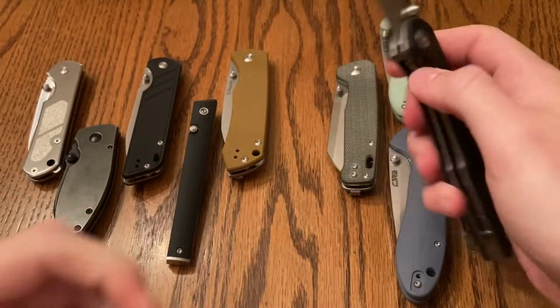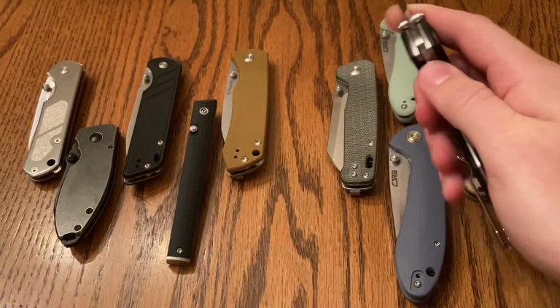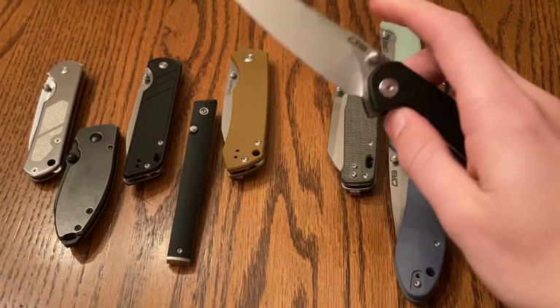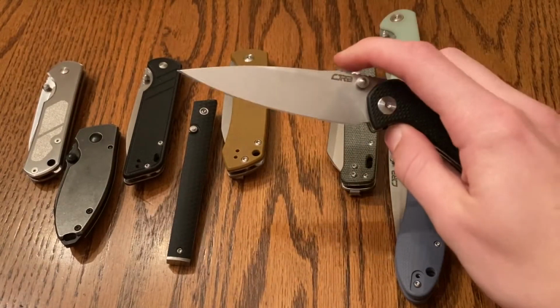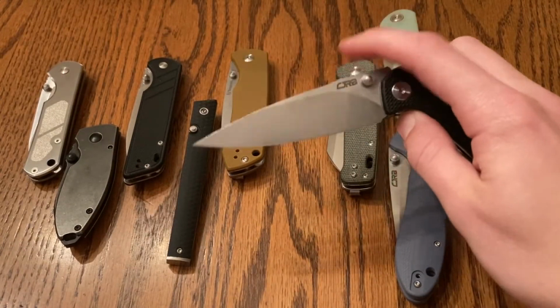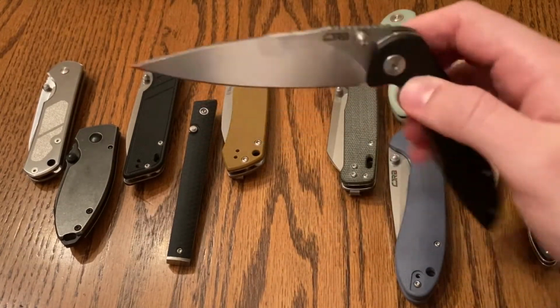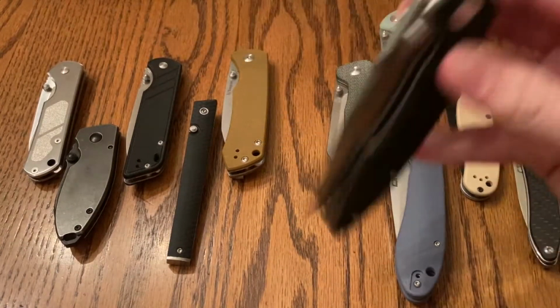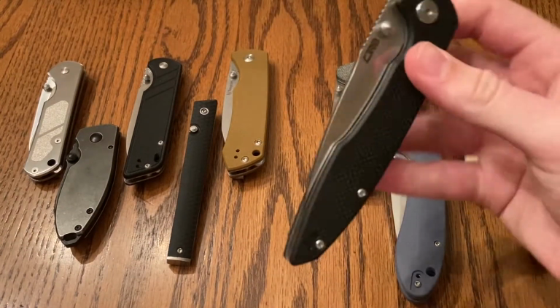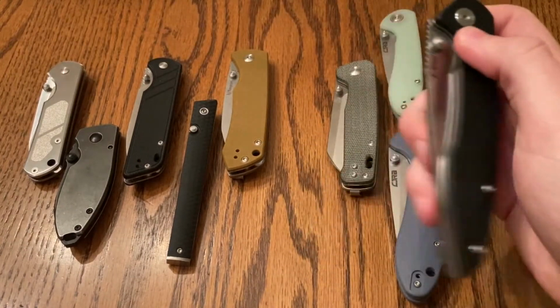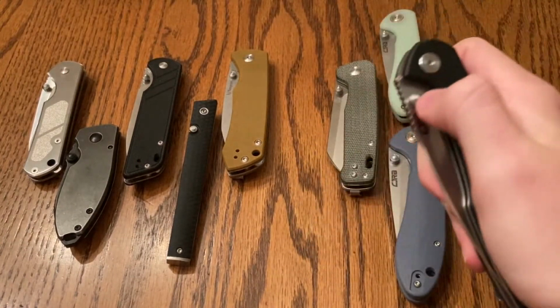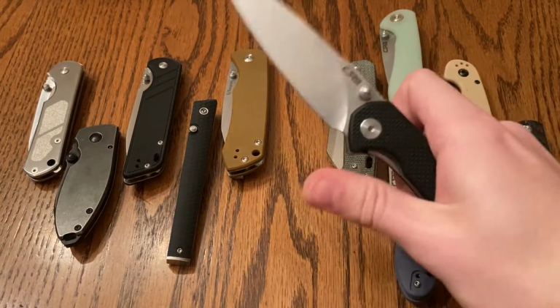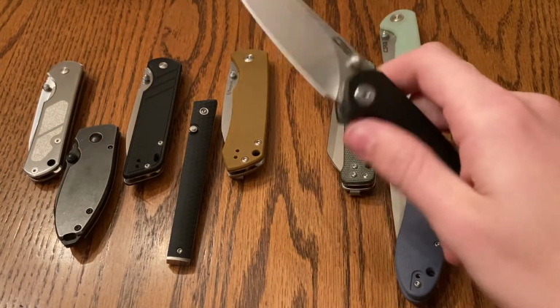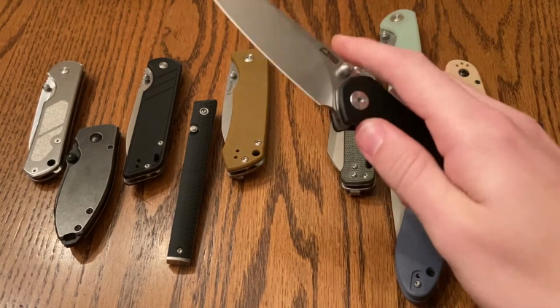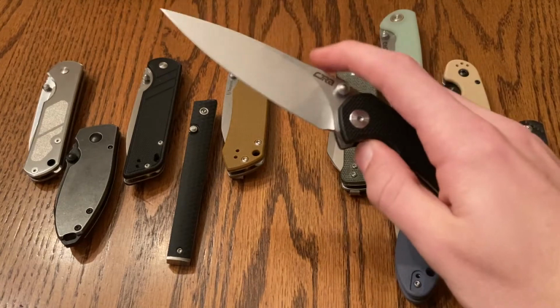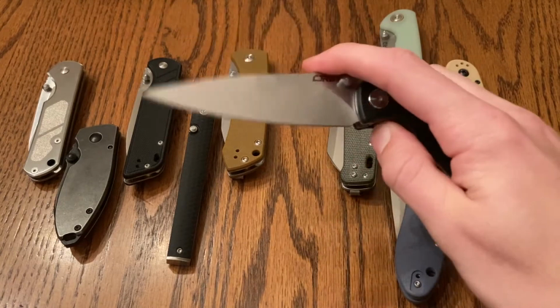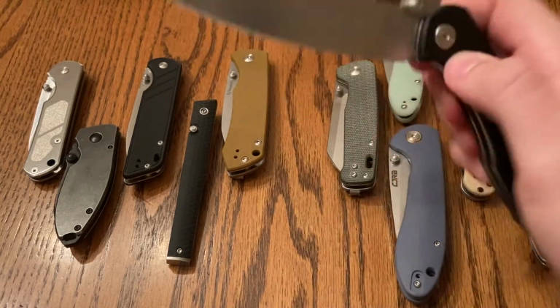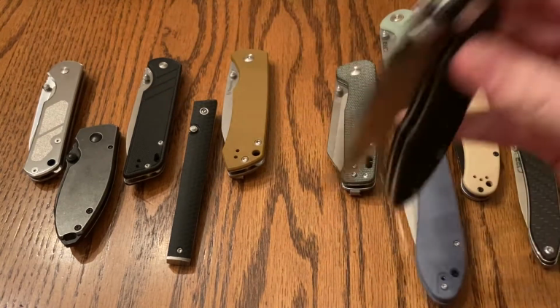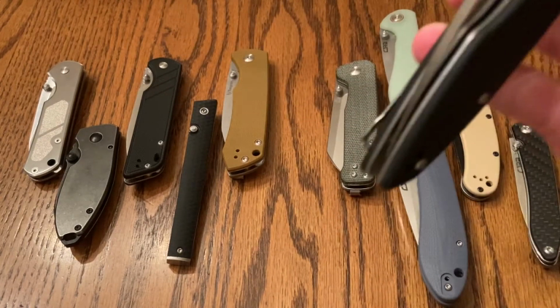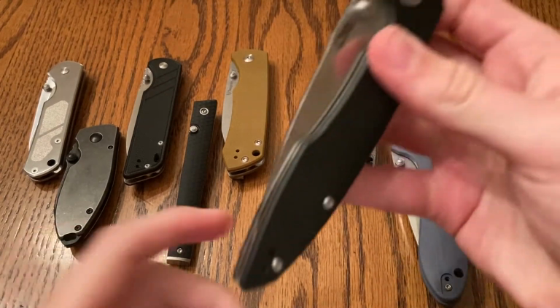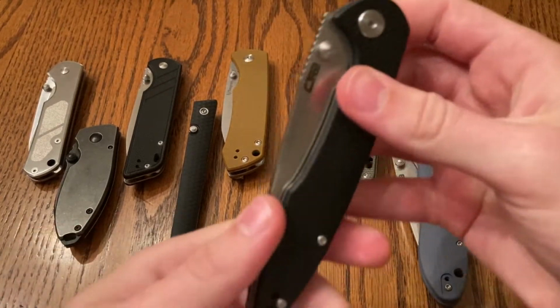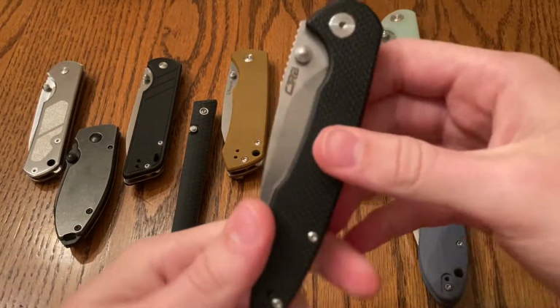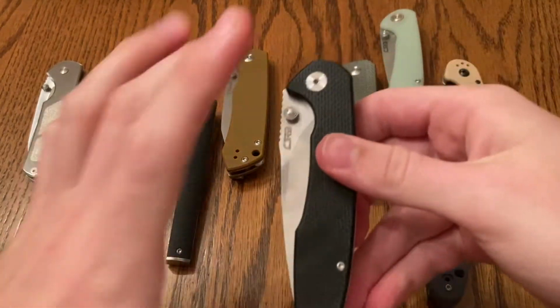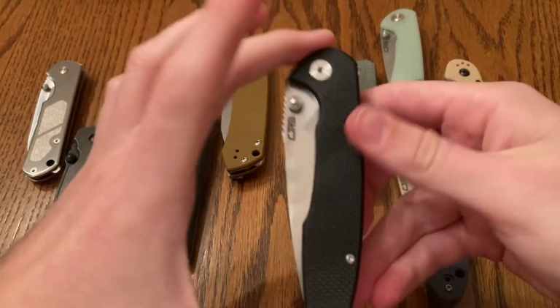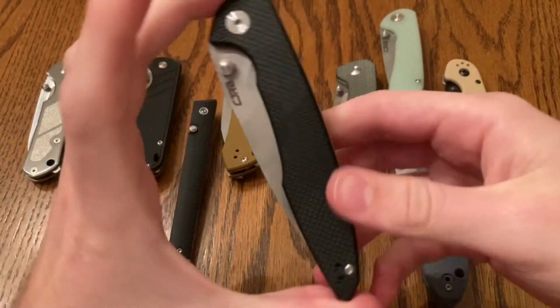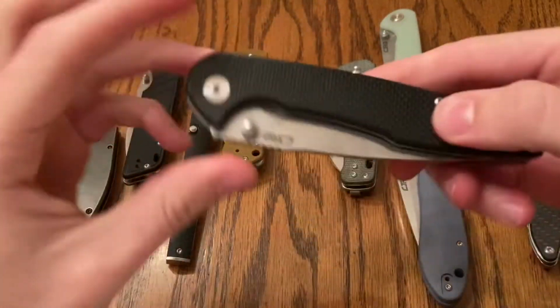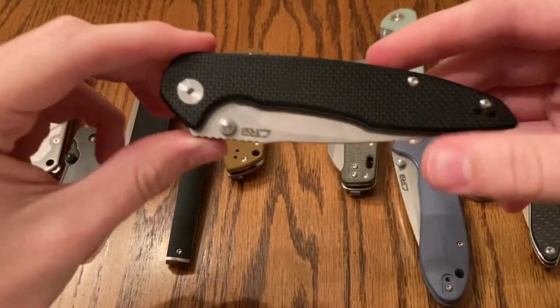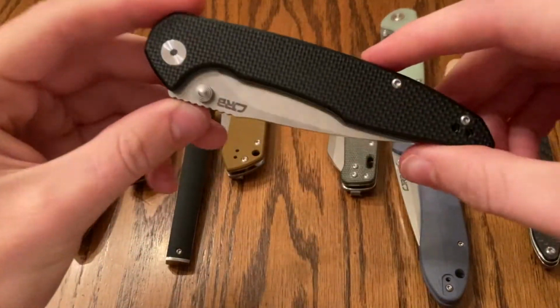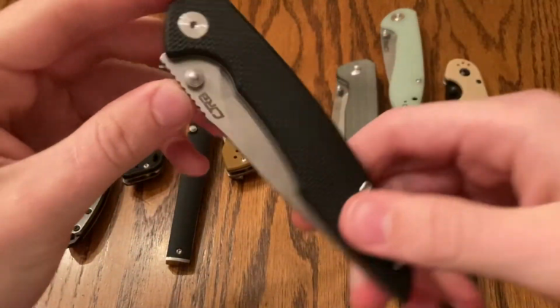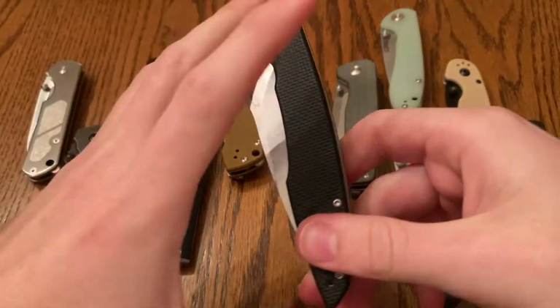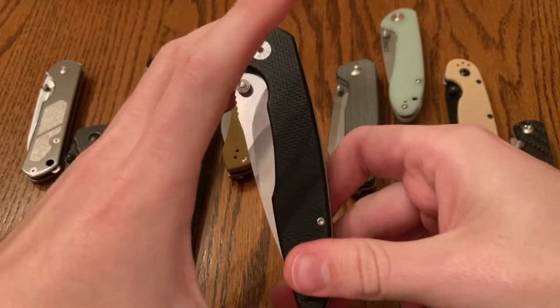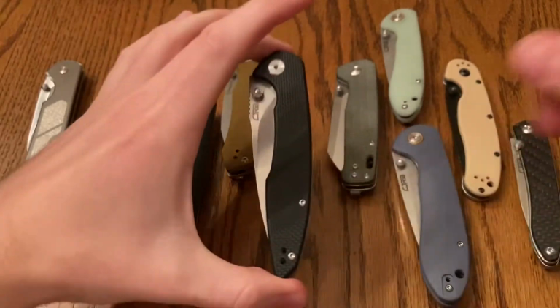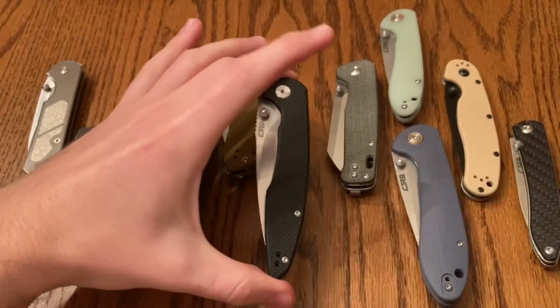It's just a really great knife. This won budget knife of the year in 2019, I believe, by at least a few reviewers. And it definitely is worthy of that accolade.